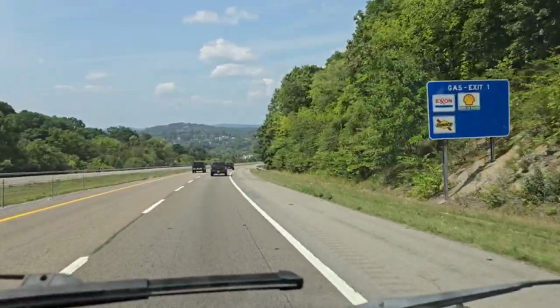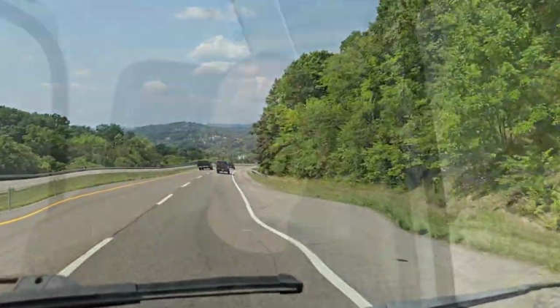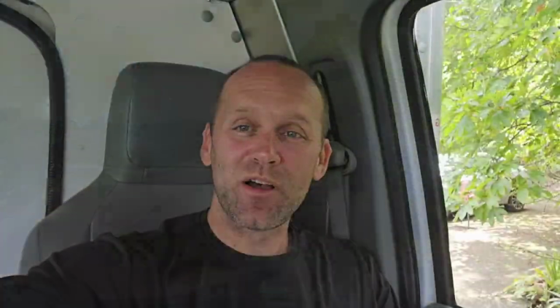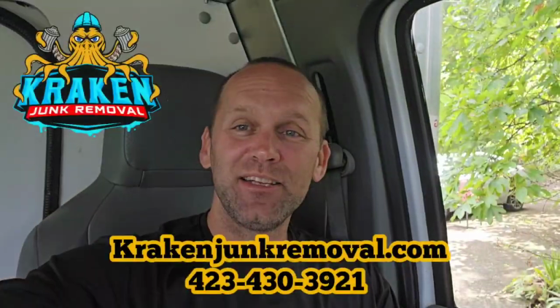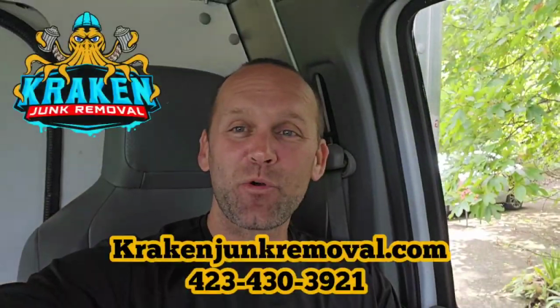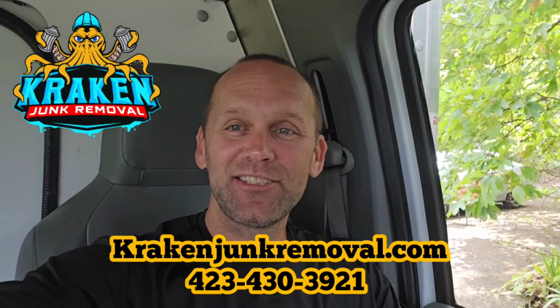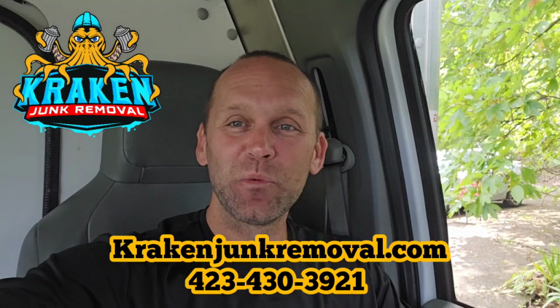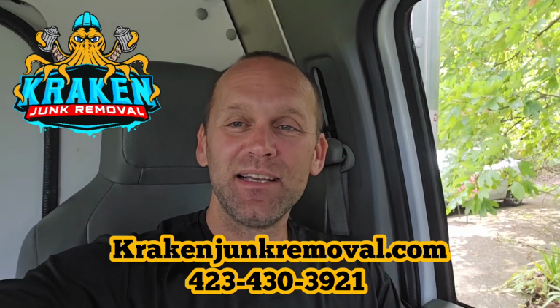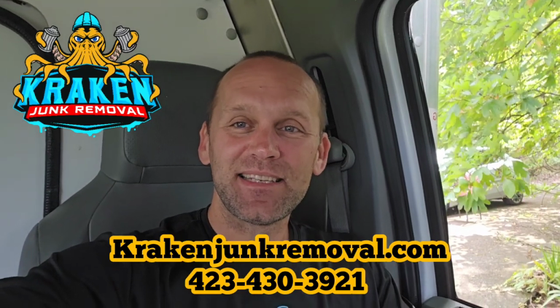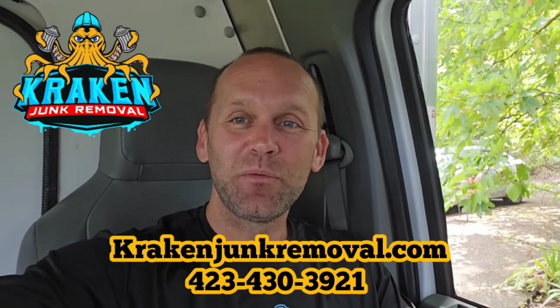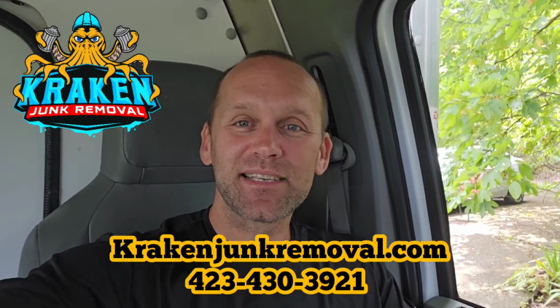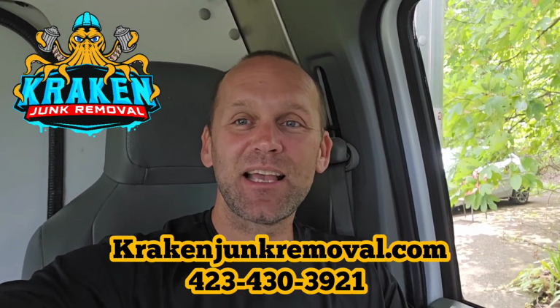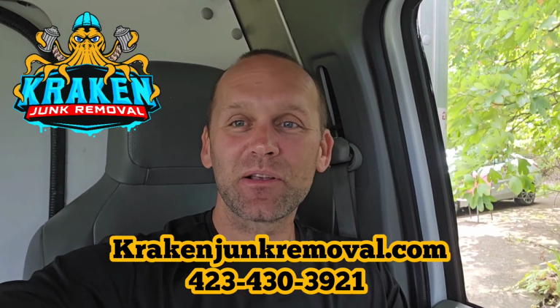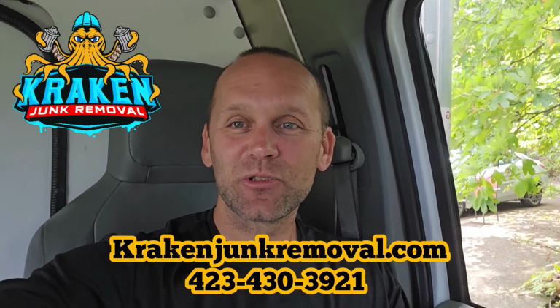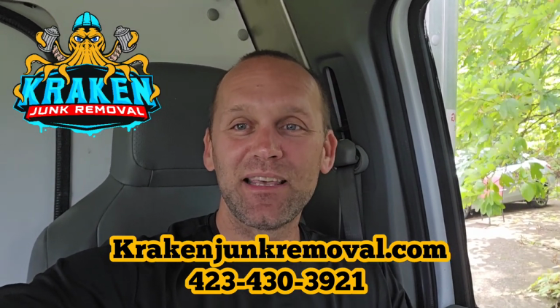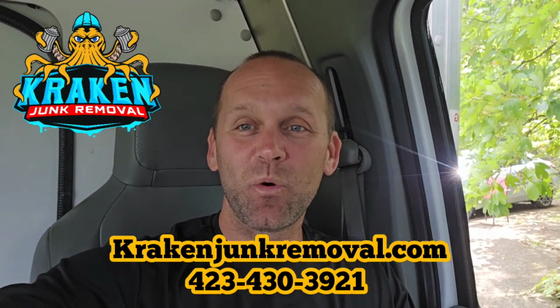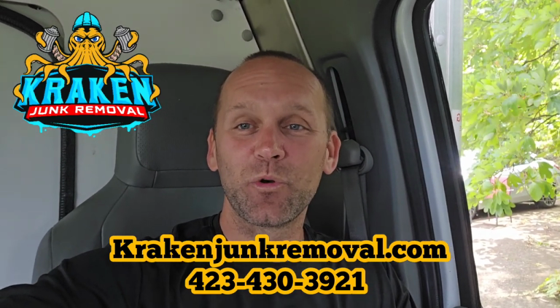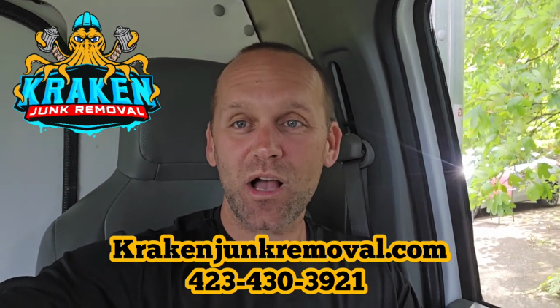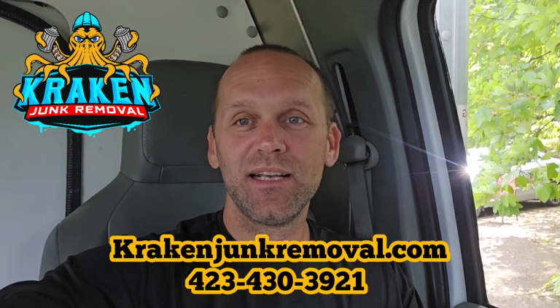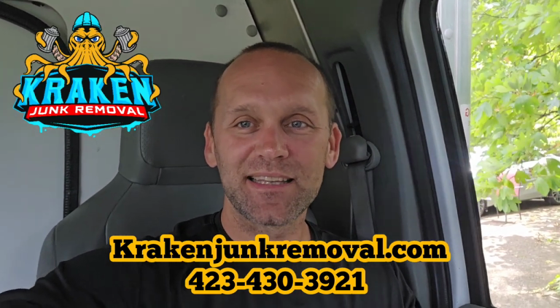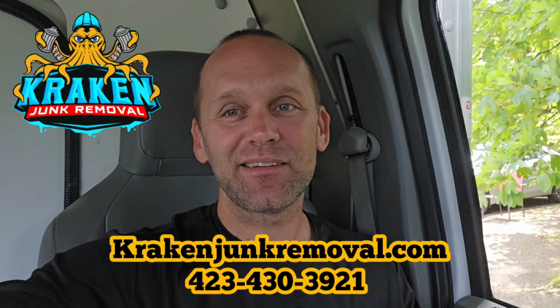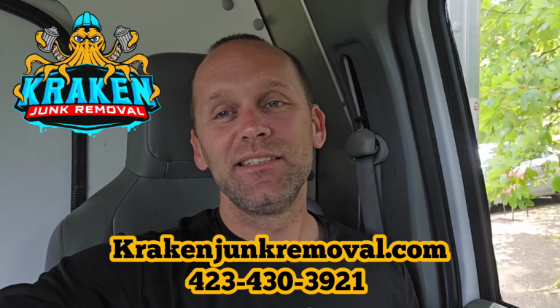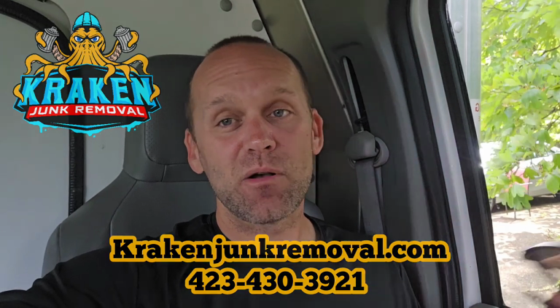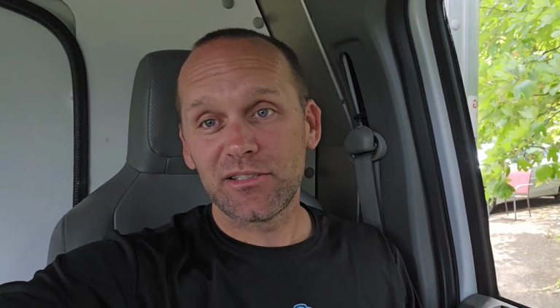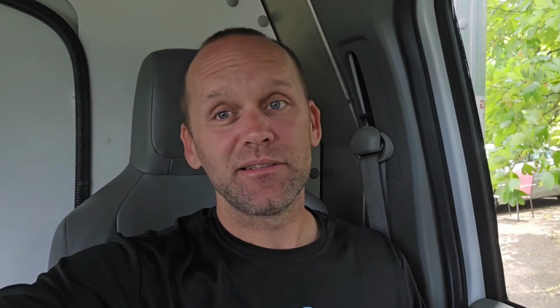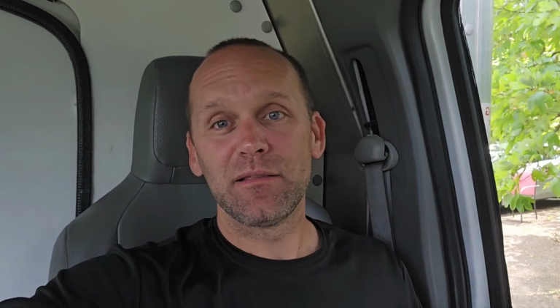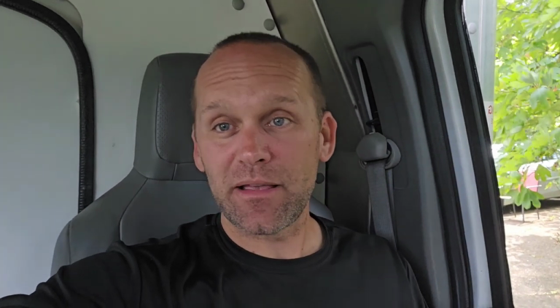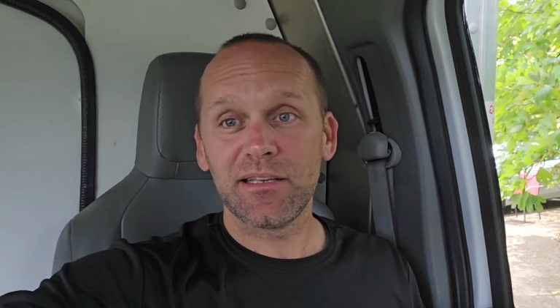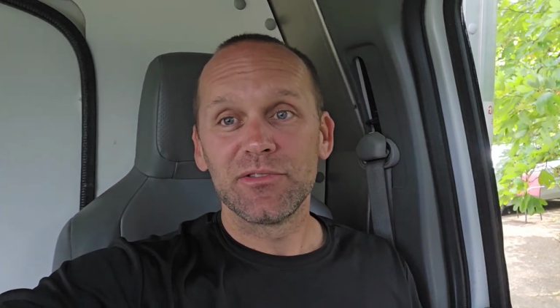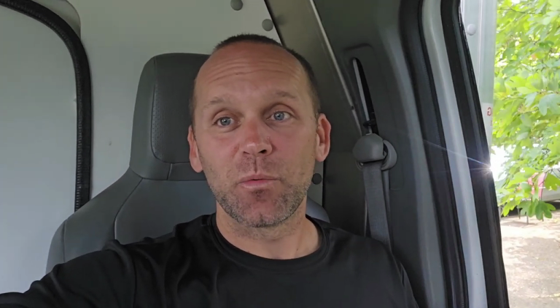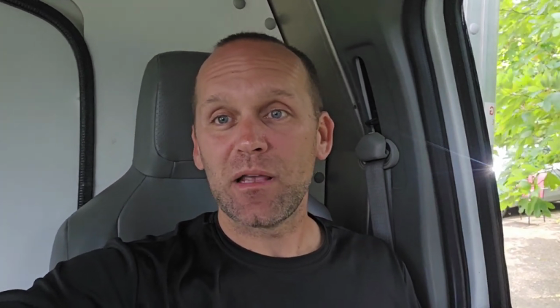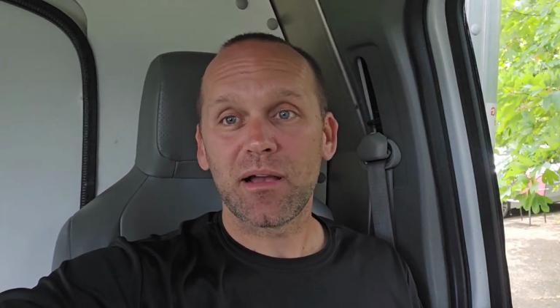Hey everyone, Austin here with Kraken Junk Removal. Today we're excited to help out a customer in Kingsport with a garage clean out. She has all kinds of junk — a little bit of everything — so we're happy to help her out.